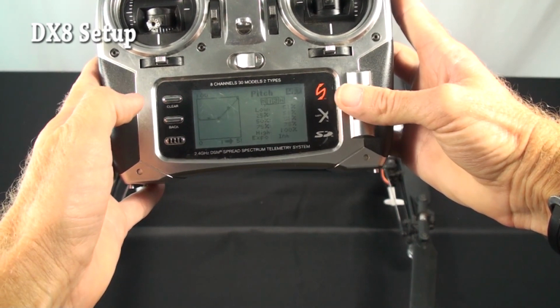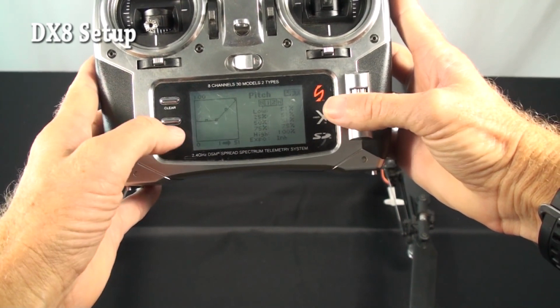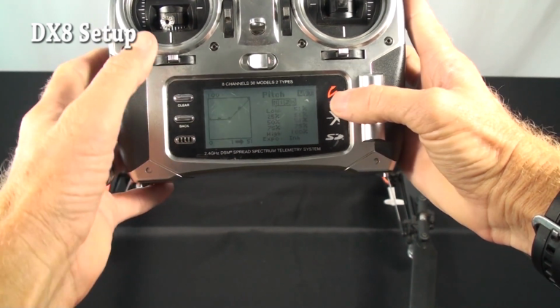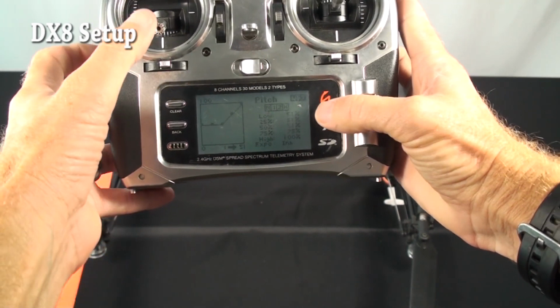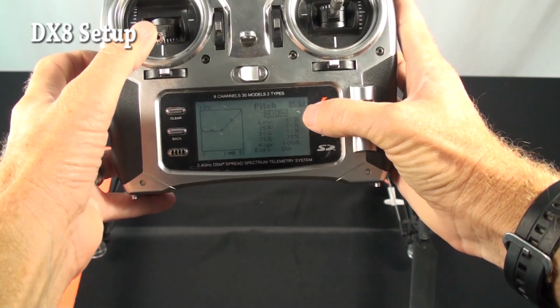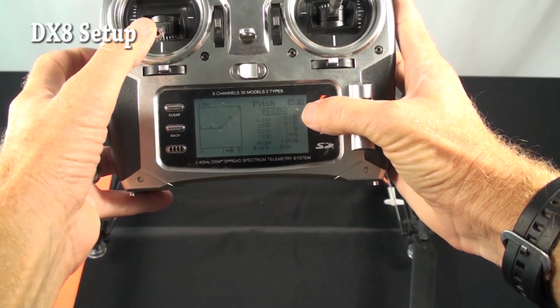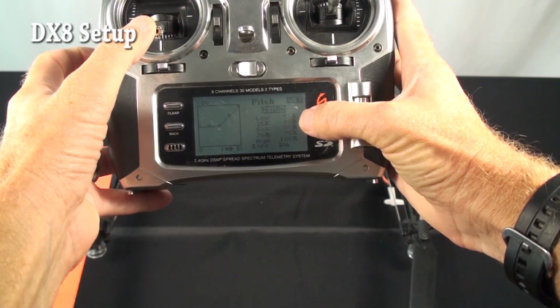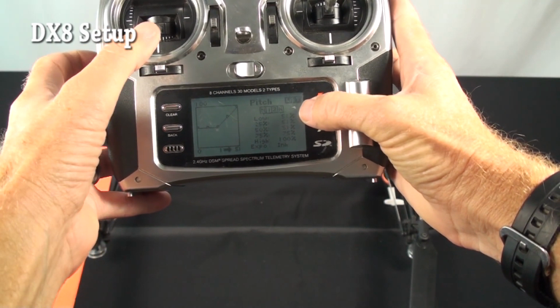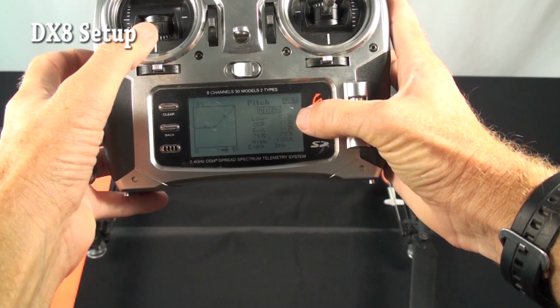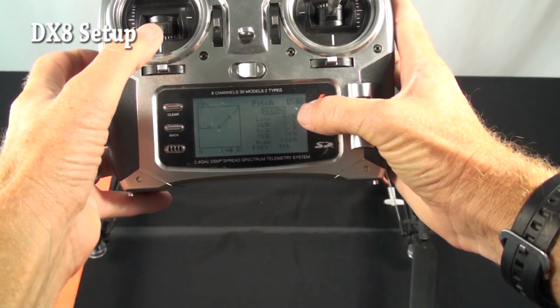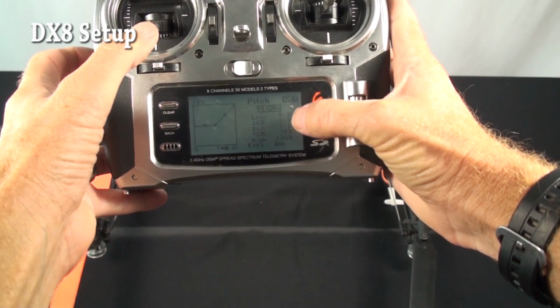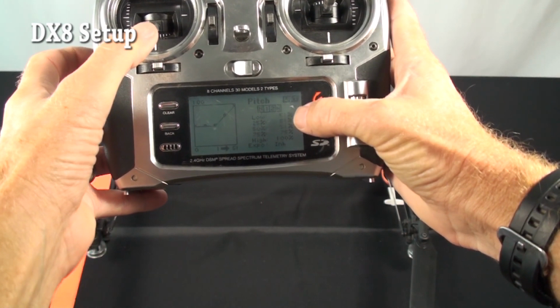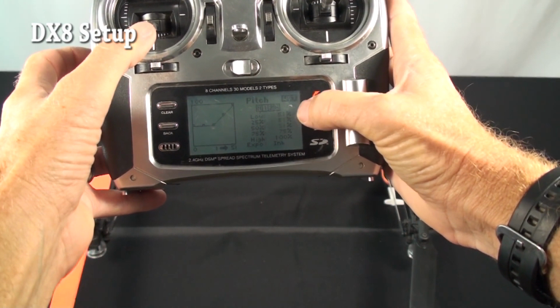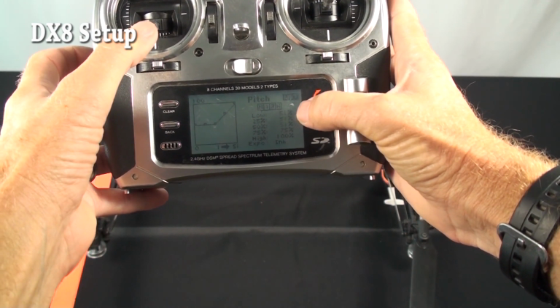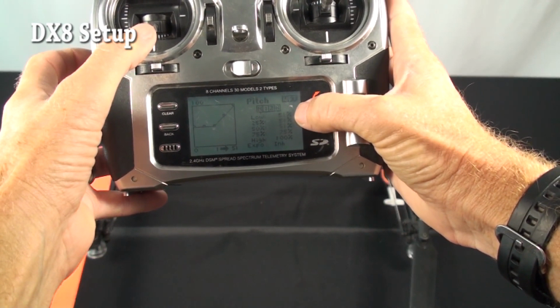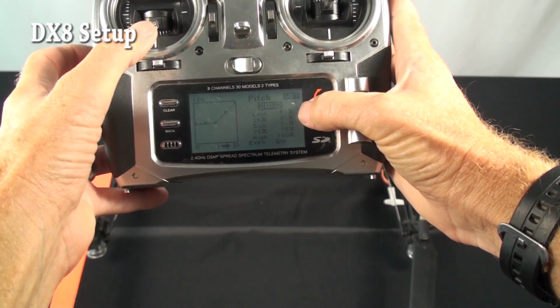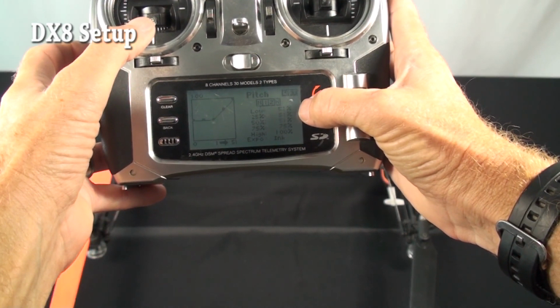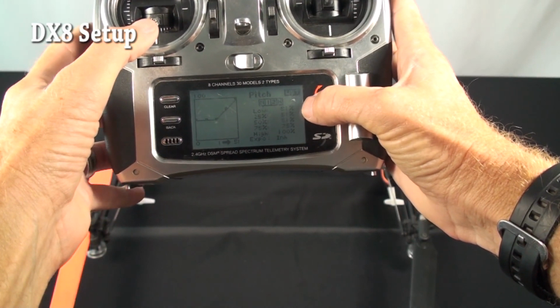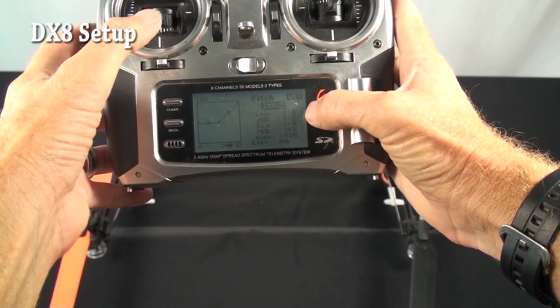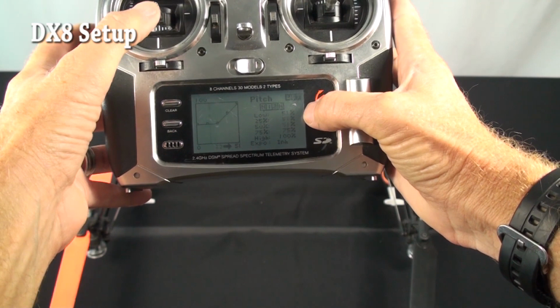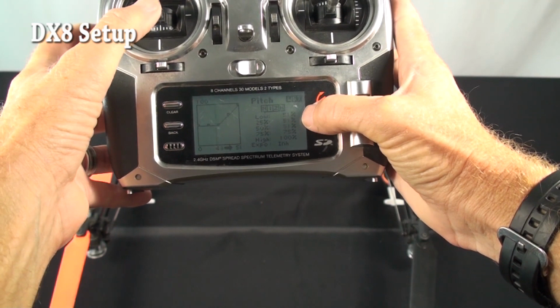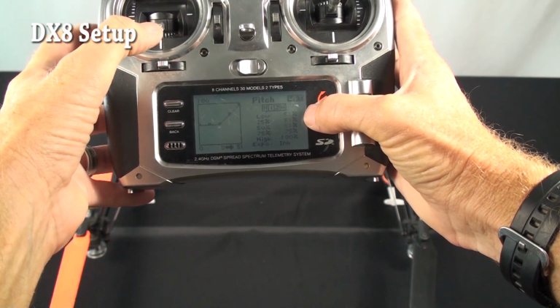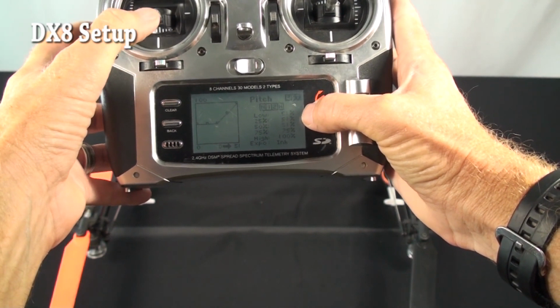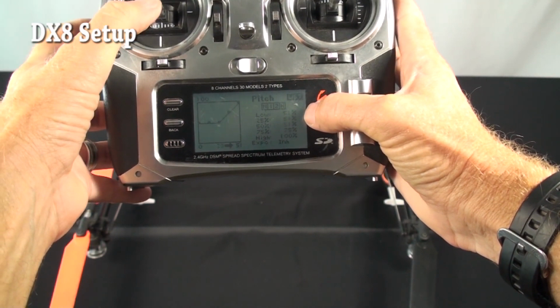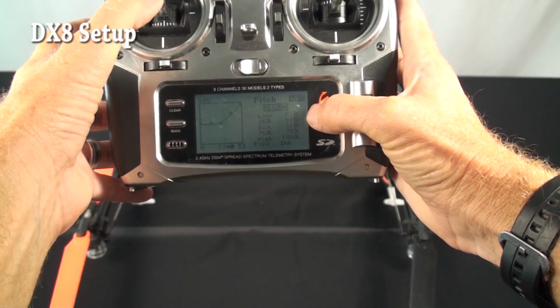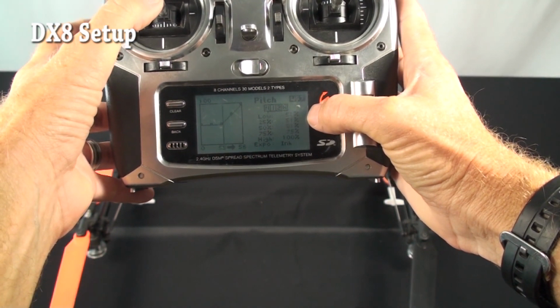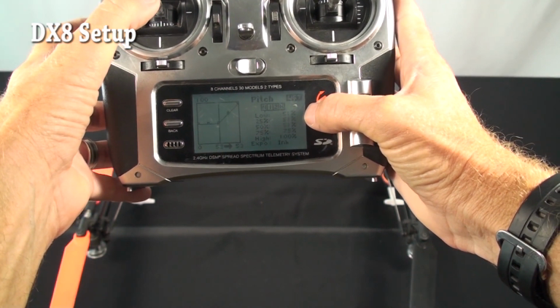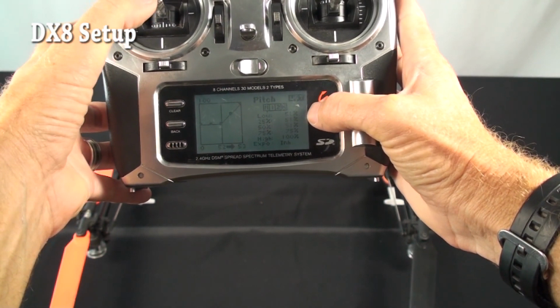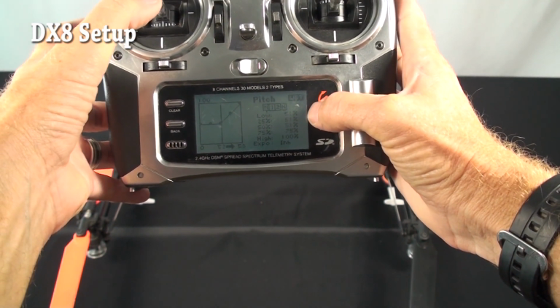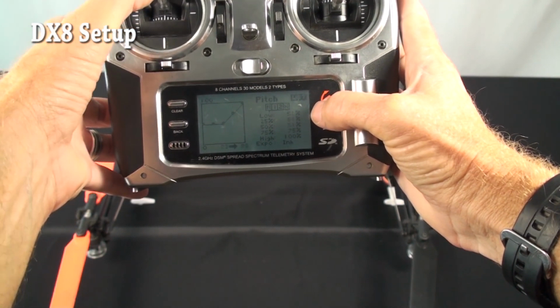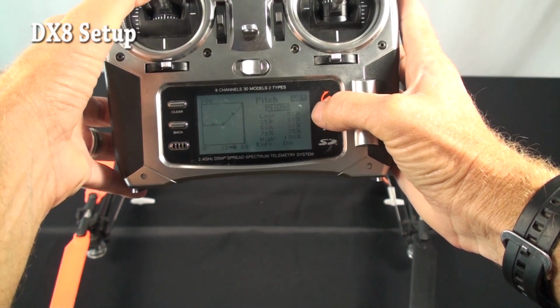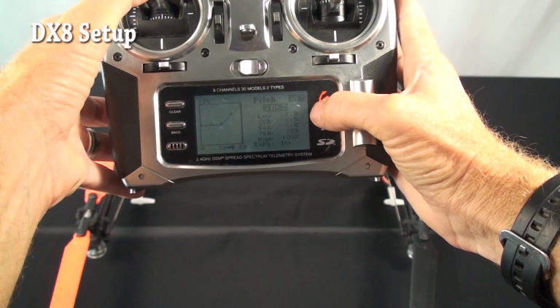Pitch curve: he's got low 51% straight across. We tend to recommend 52, but 51 is fine — you just do it until the light comes on in the setup. So at low stick he's at 51, as he goes up to half stick he's still at 51, and then at full stick he's at 100.